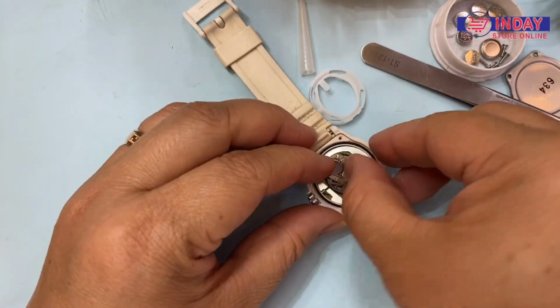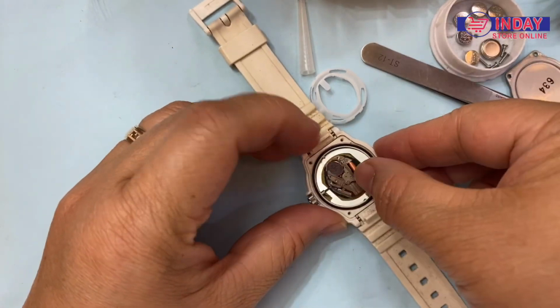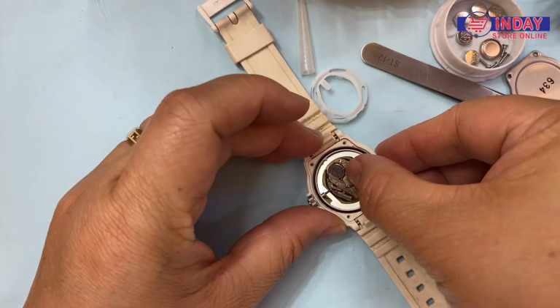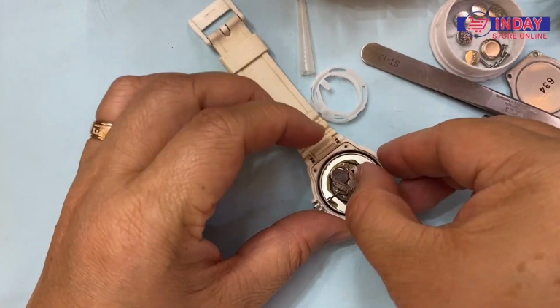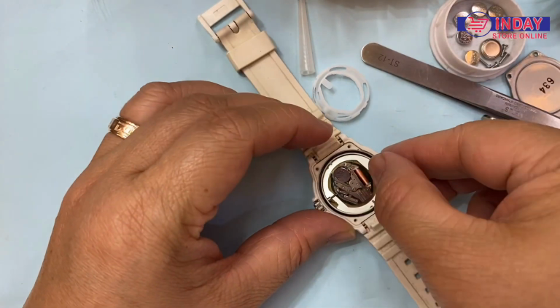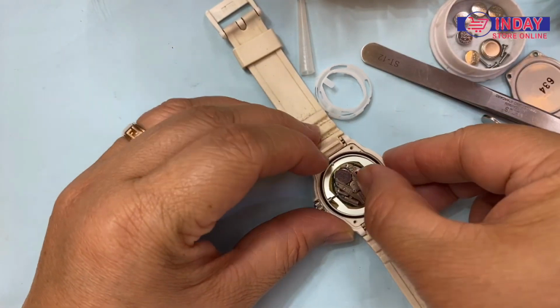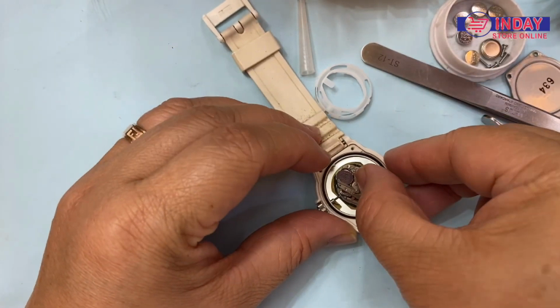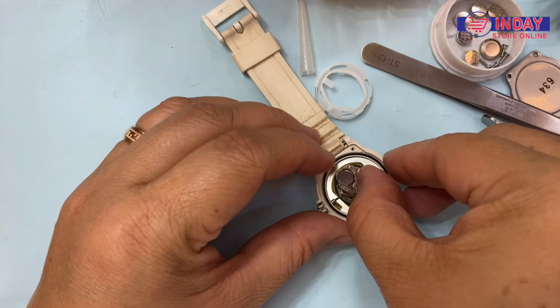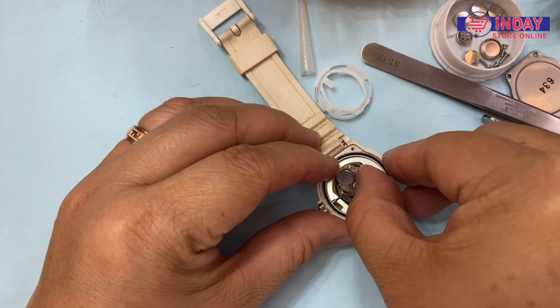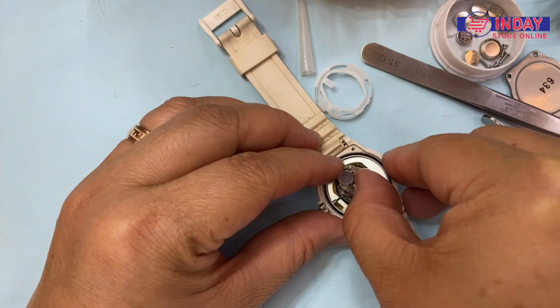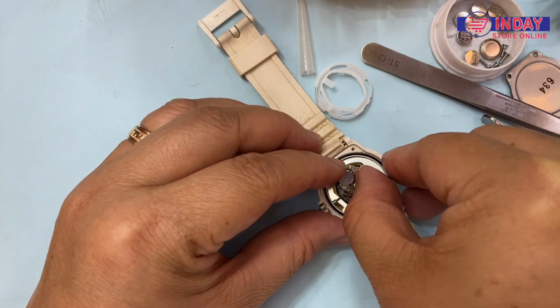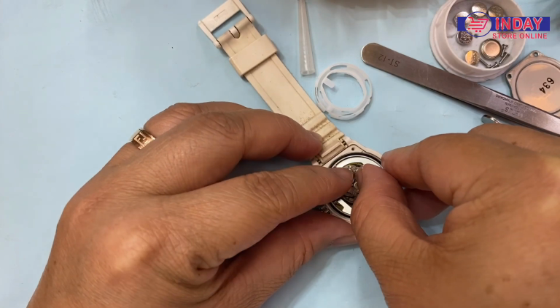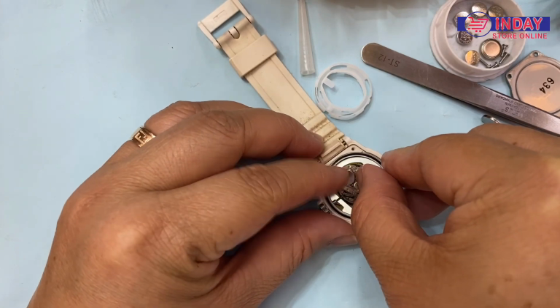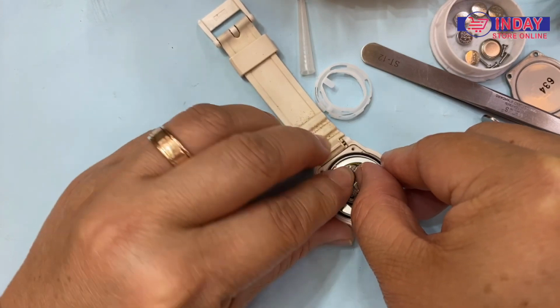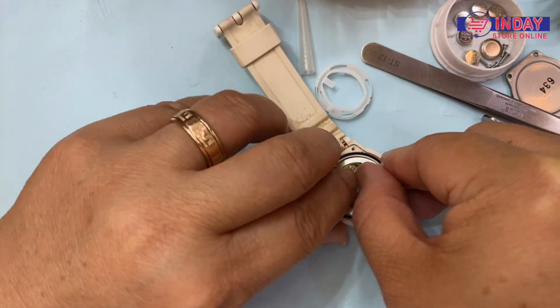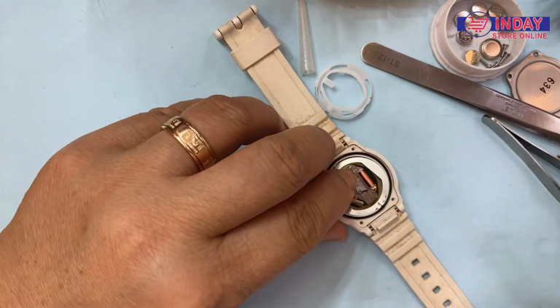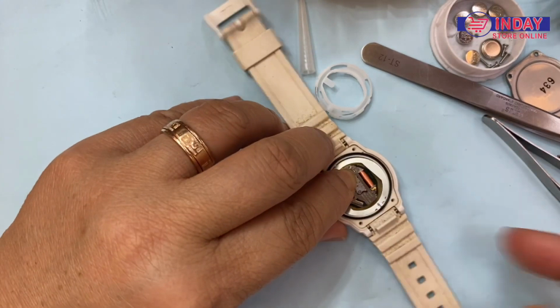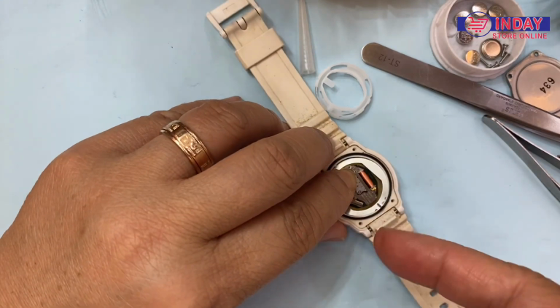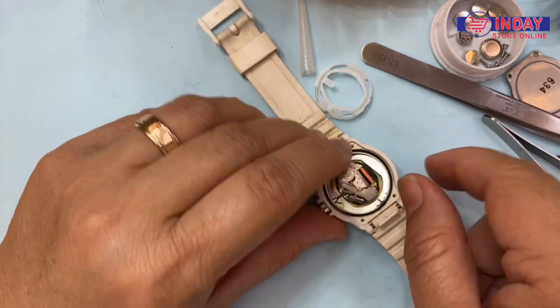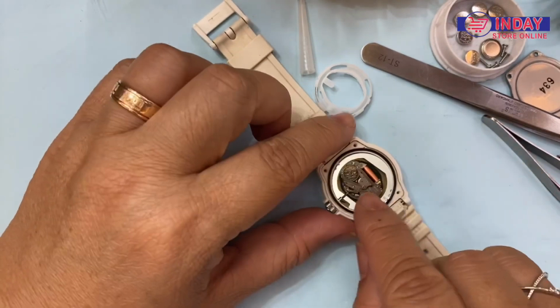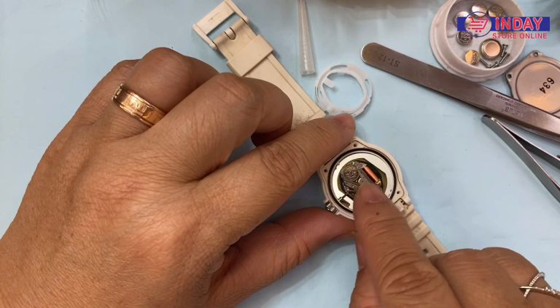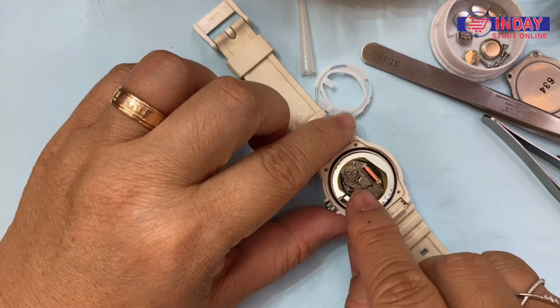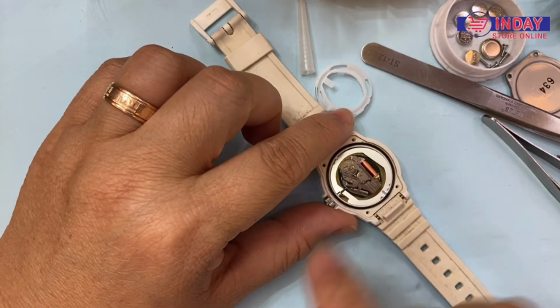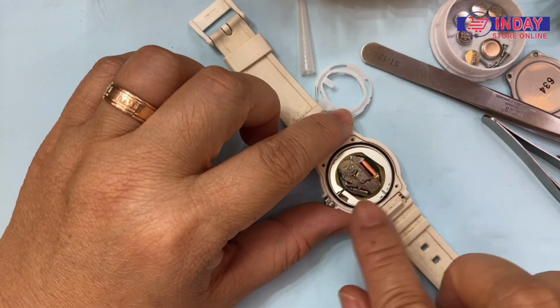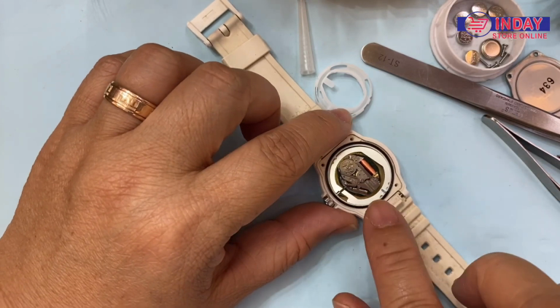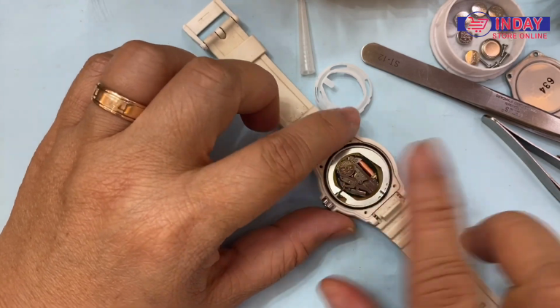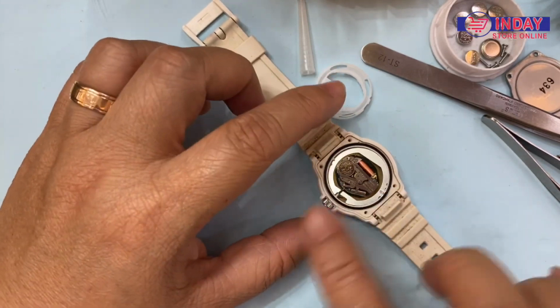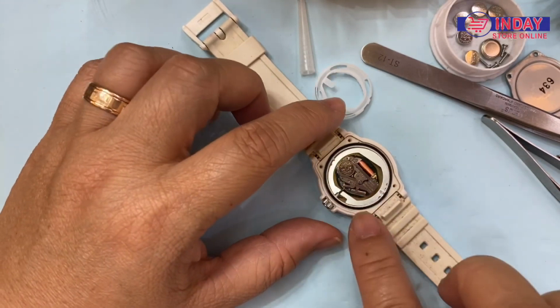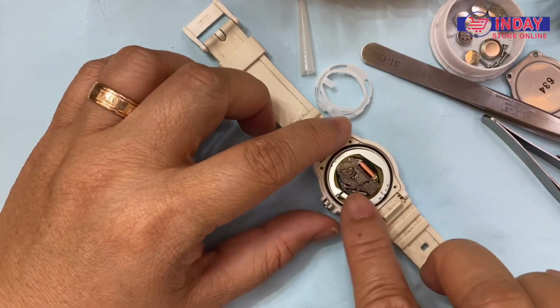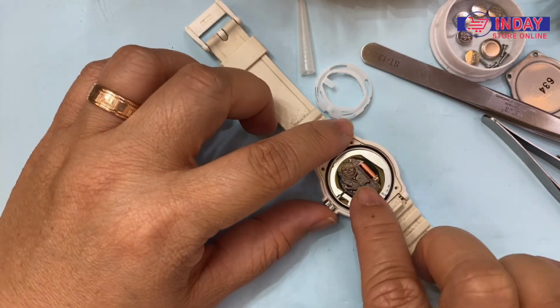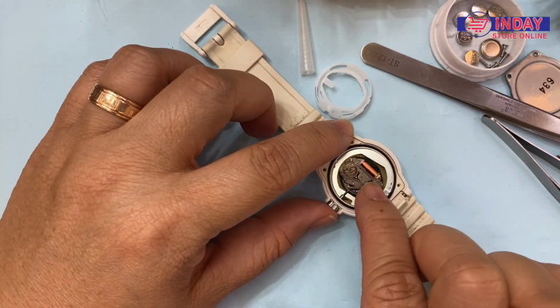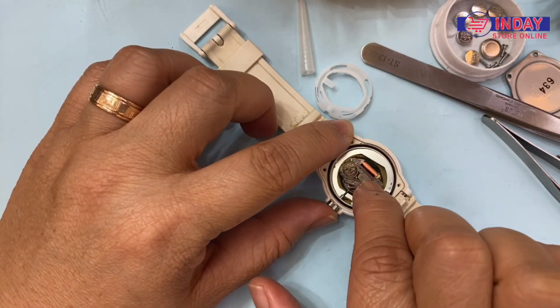And the same — just push a little and push the battery inside. Just a little. Don't push too much because this one will be broken.